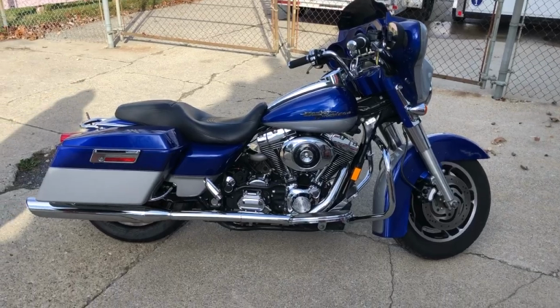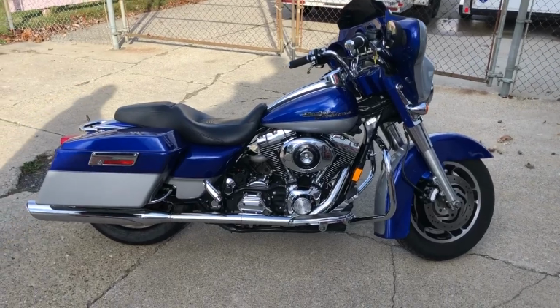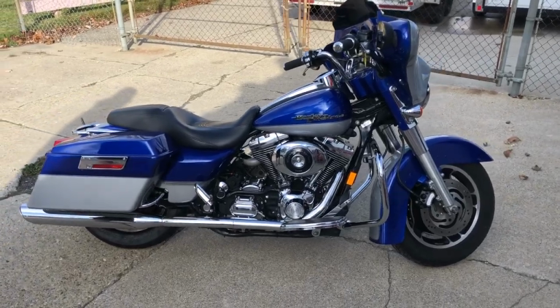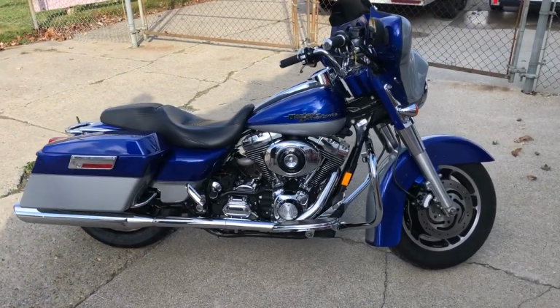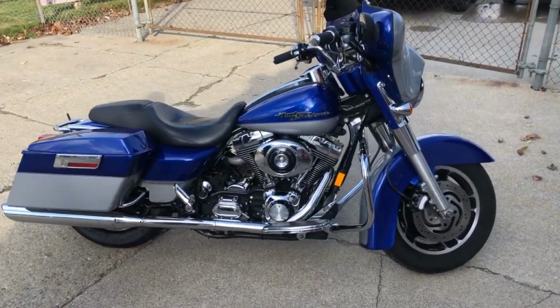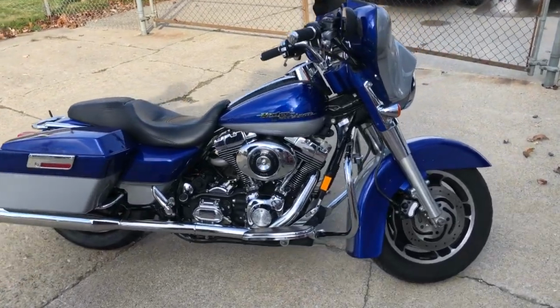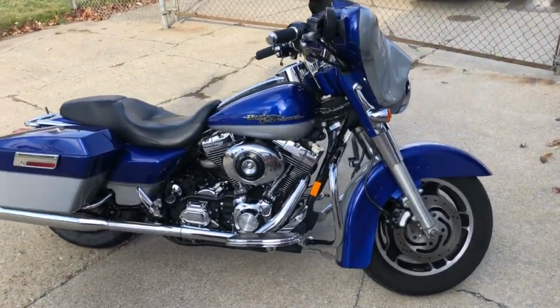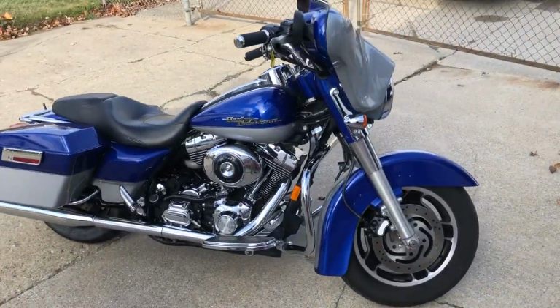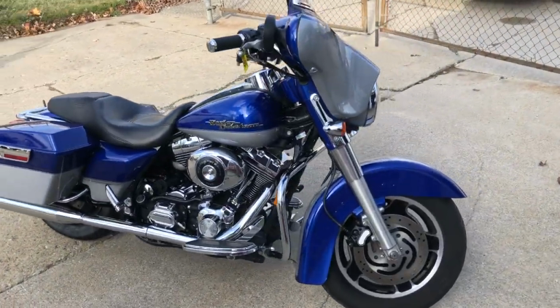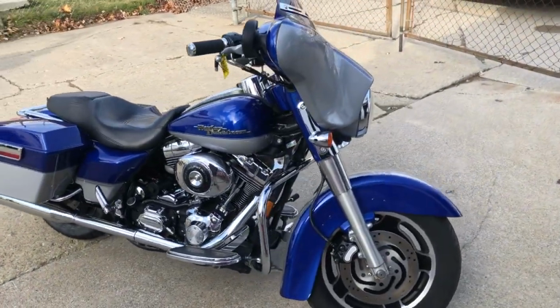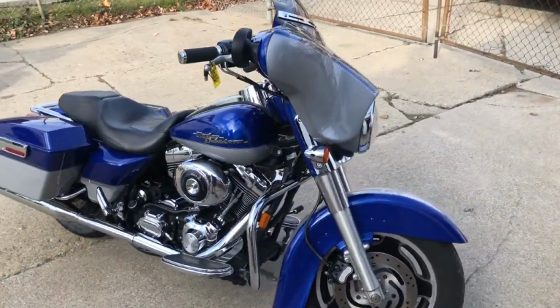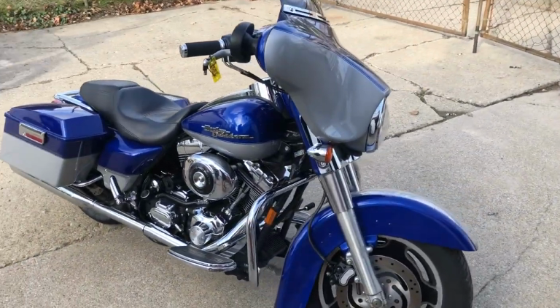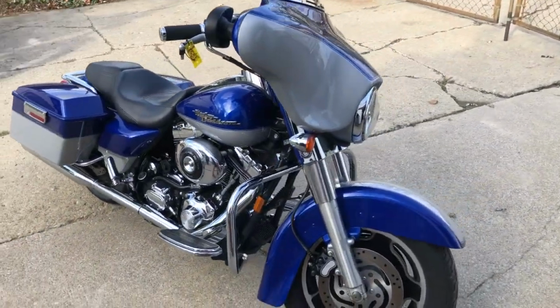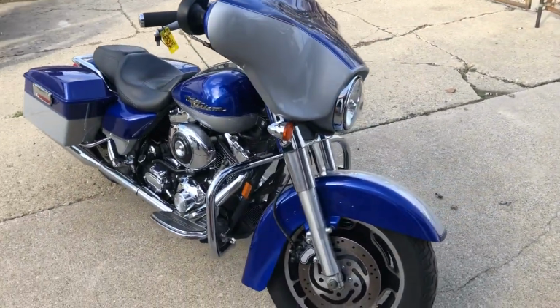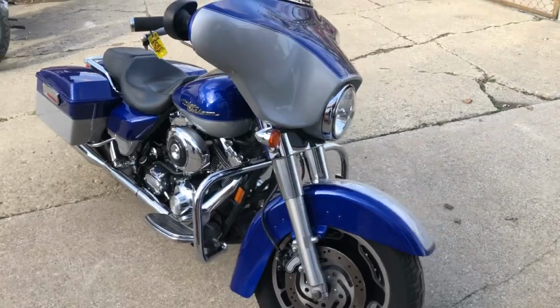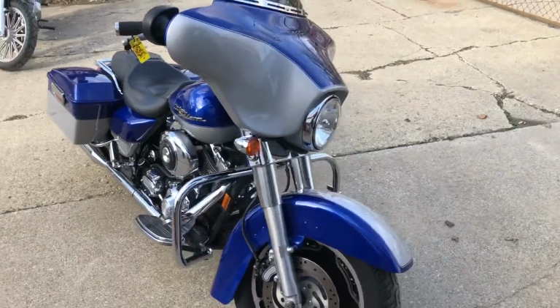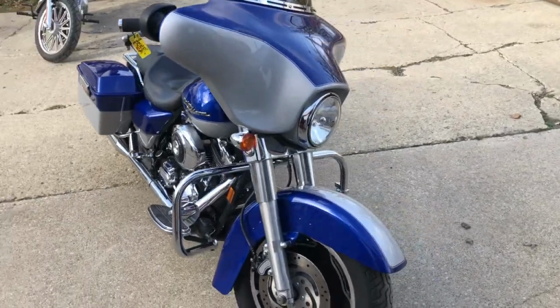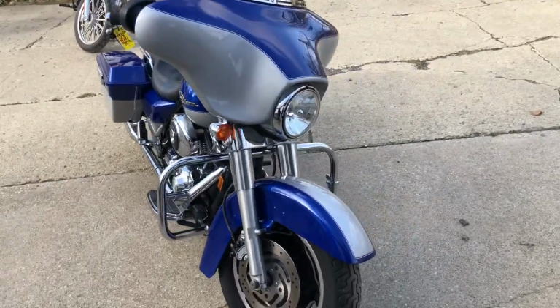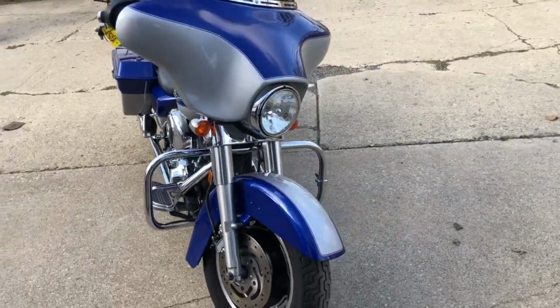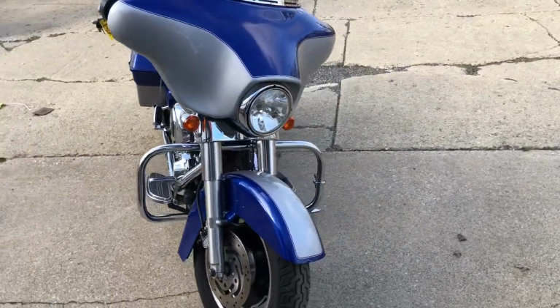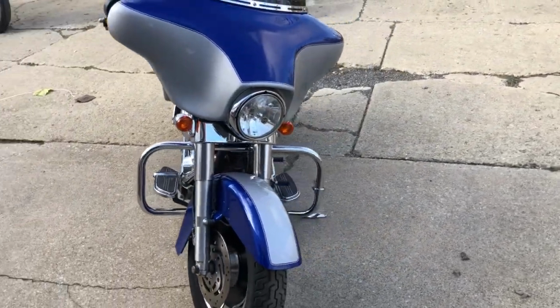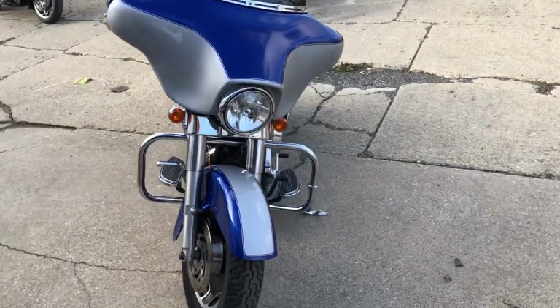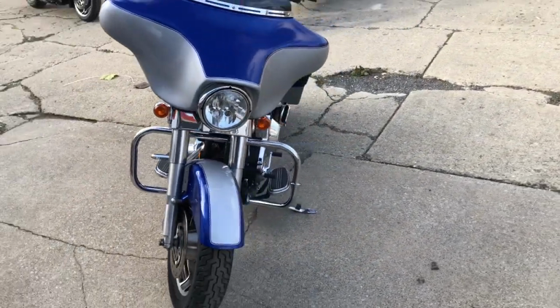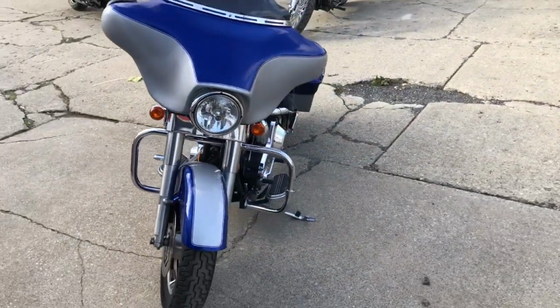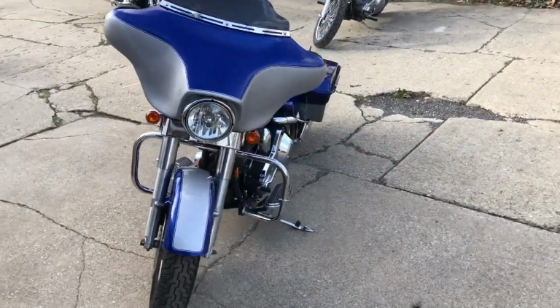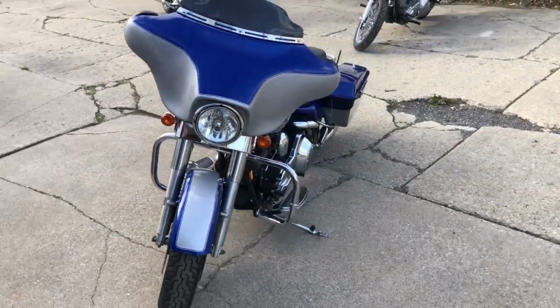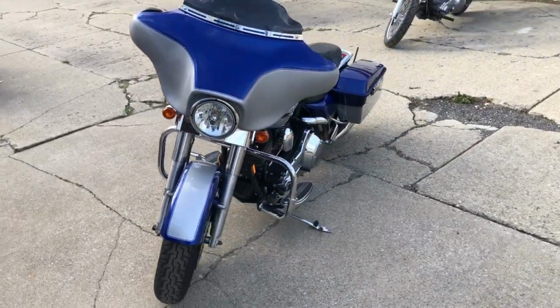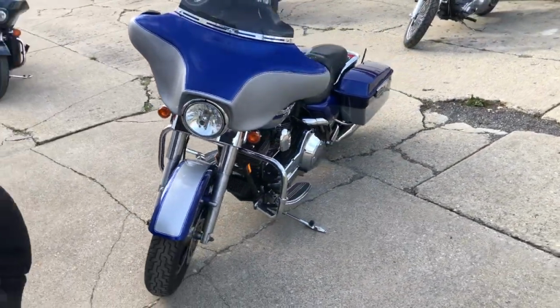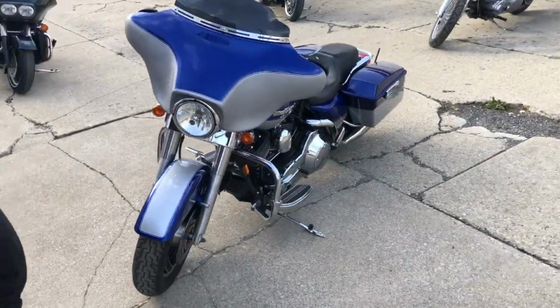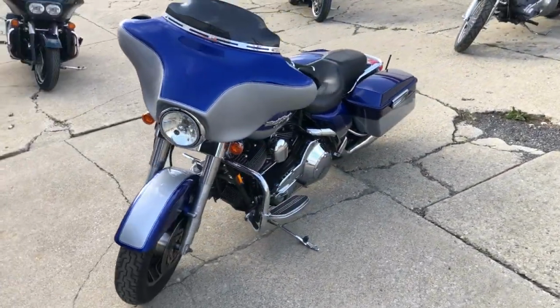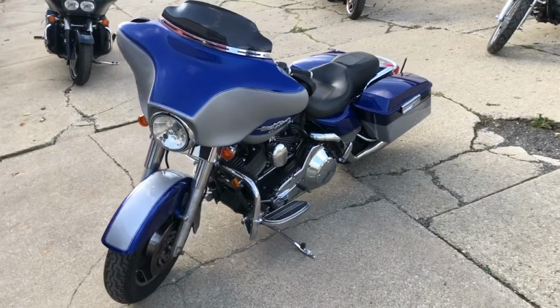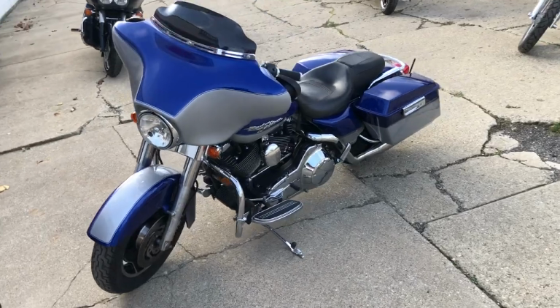Hey guys, approvalpowersports.com here doing some videos on some stuff that just came in. Check this one out — 06 Street Glide in the Detroit Lions colors, Honolulu blue and silver. Nice clean bike. Dual Vance and Hines exhaust sounds great.